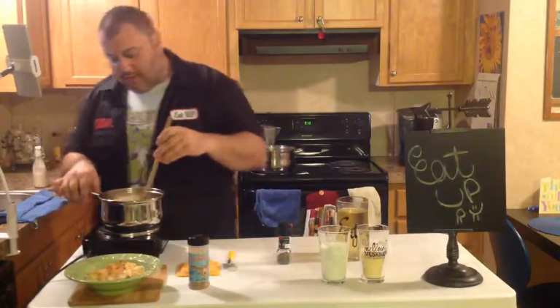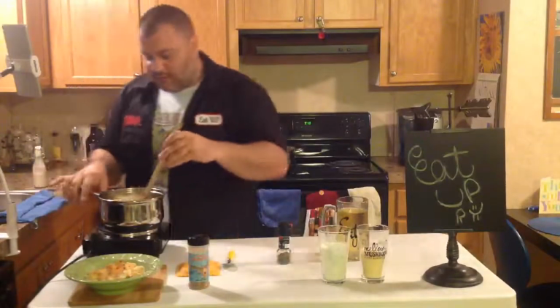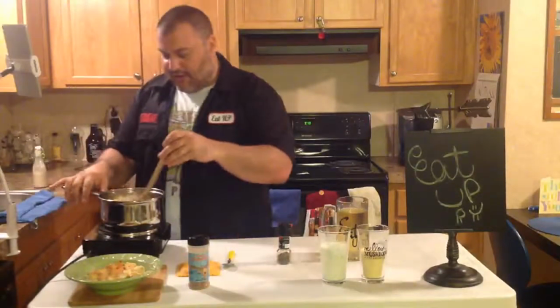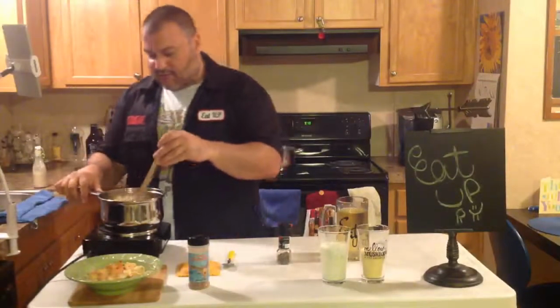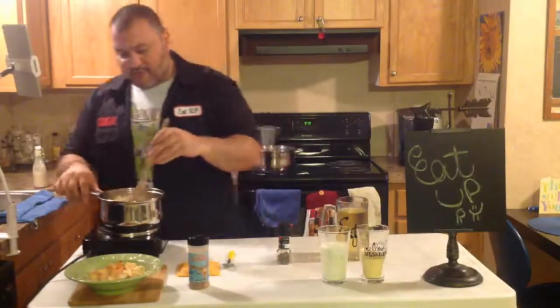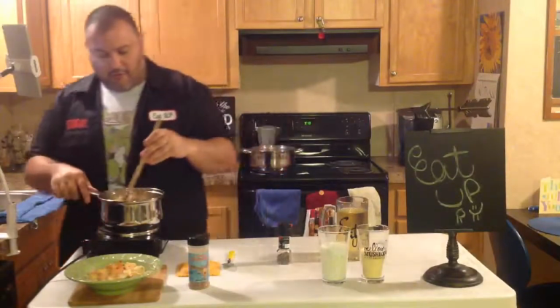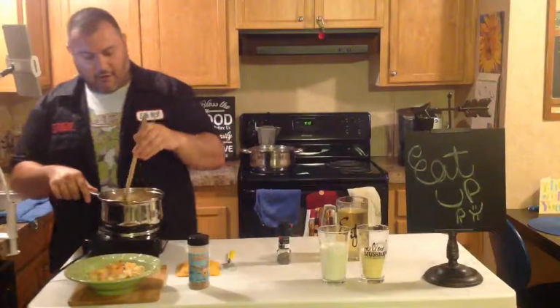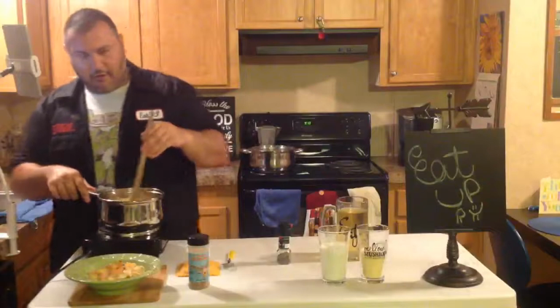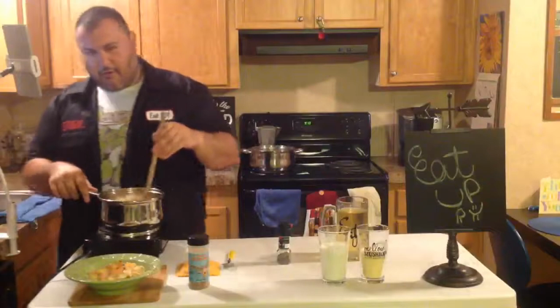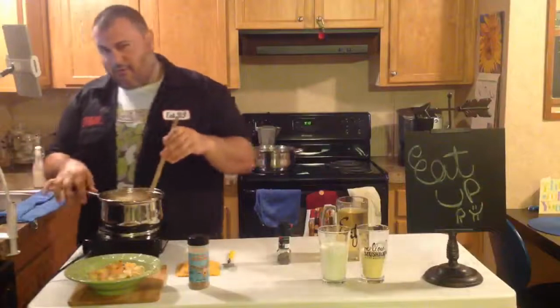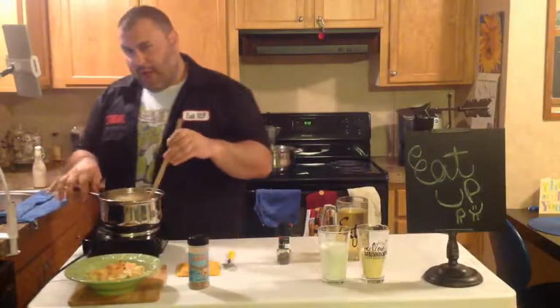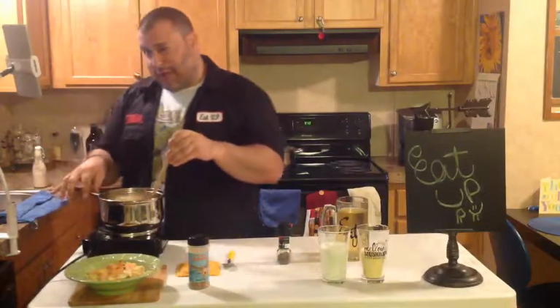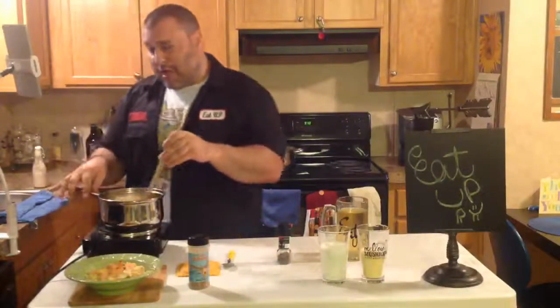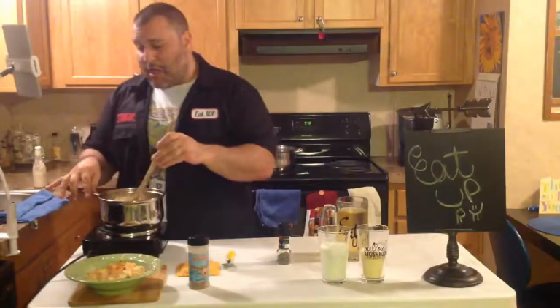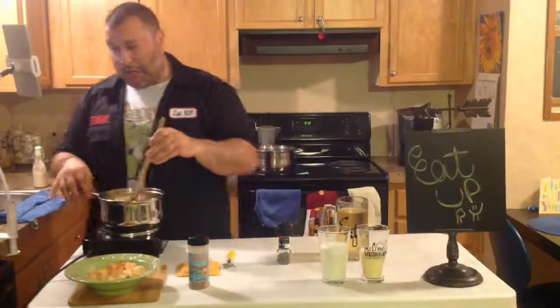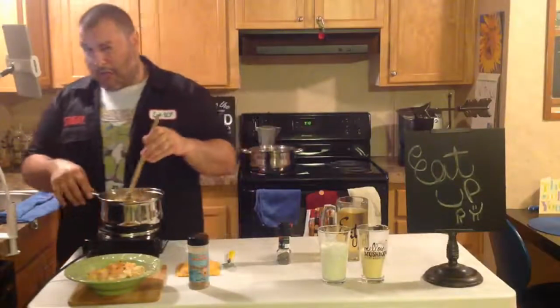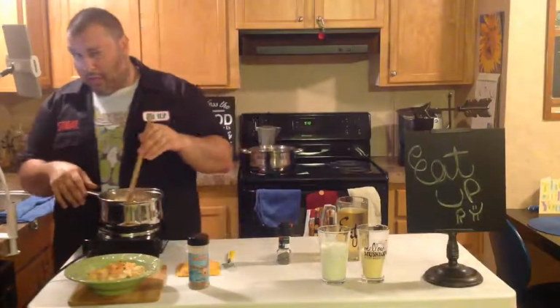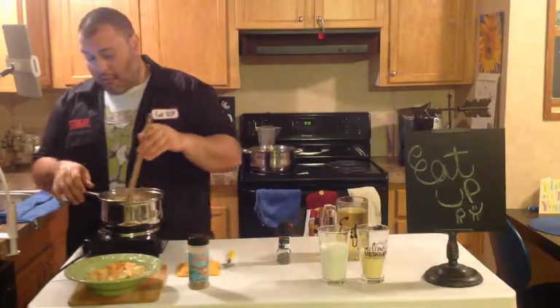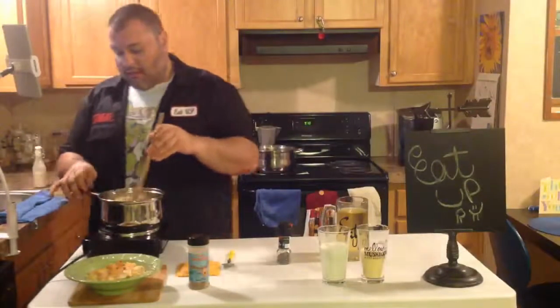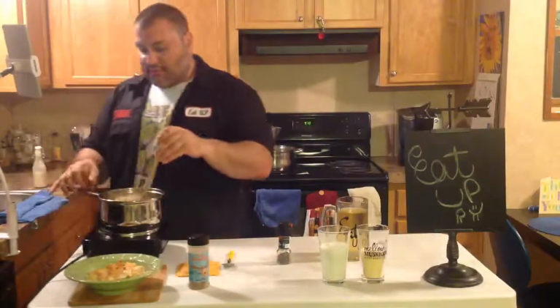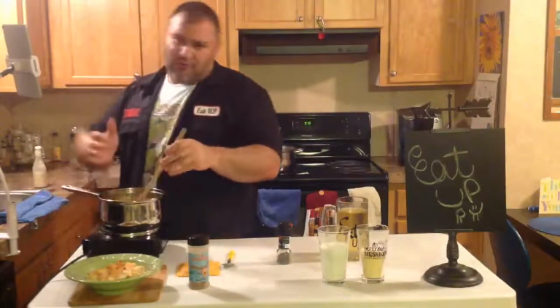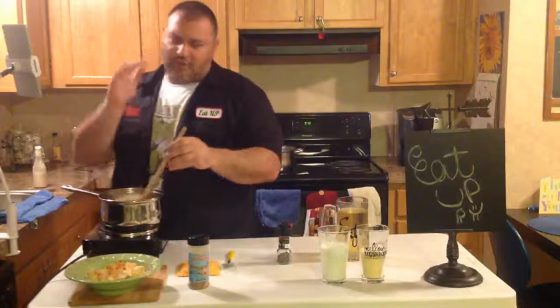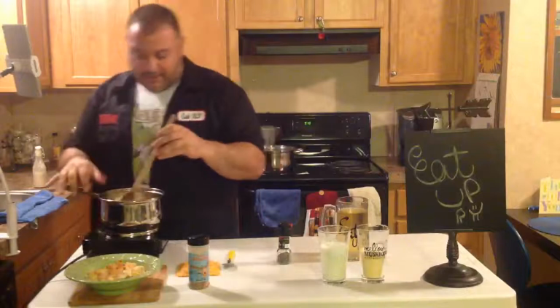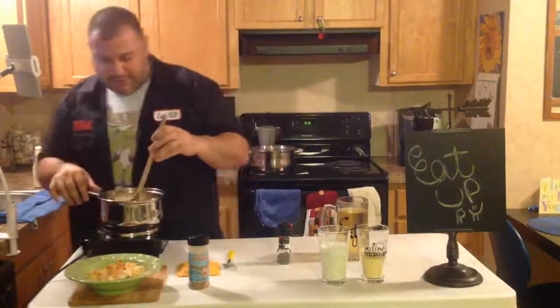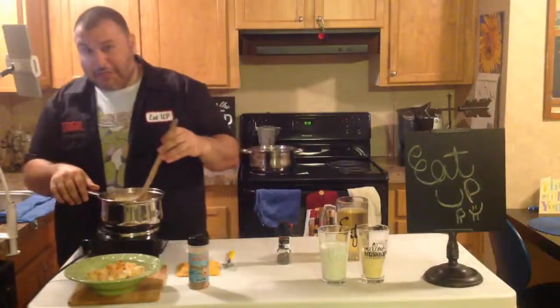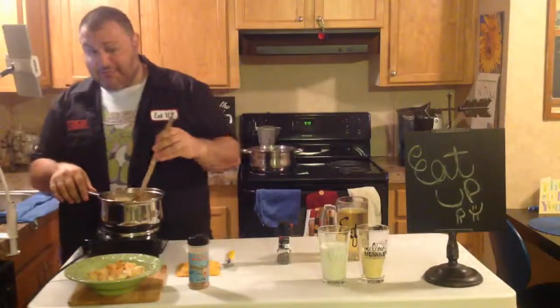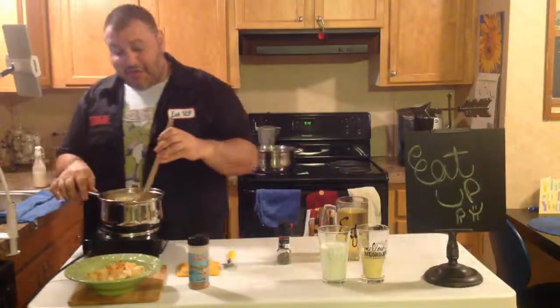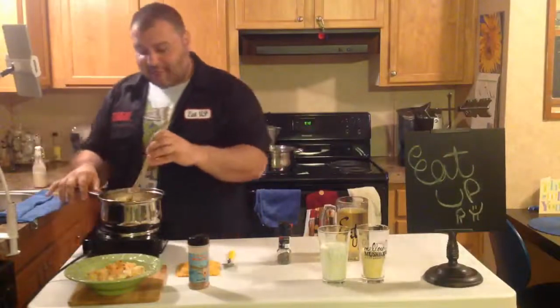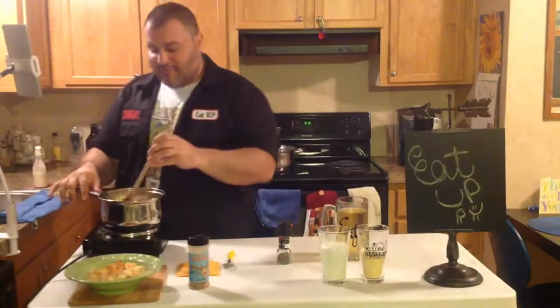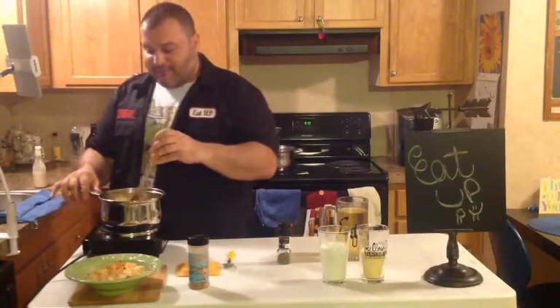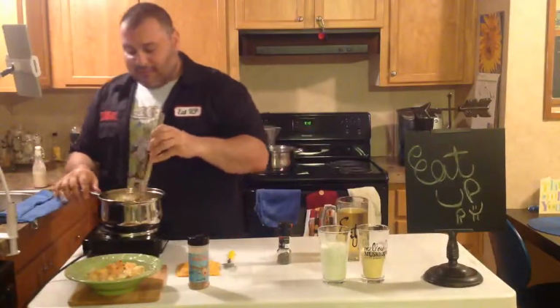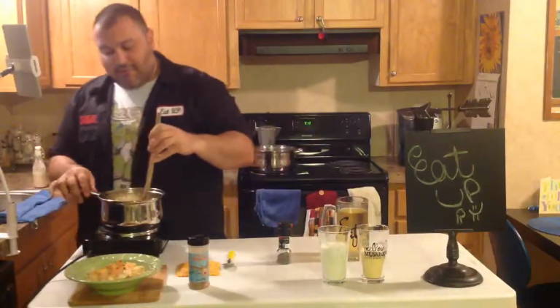Then you do your little dance while you're stirring. Look over at the lady, give her the eye. She'll be like, what's wrong? You tell her it's allergies. But she knows — it's subliminal. It works.